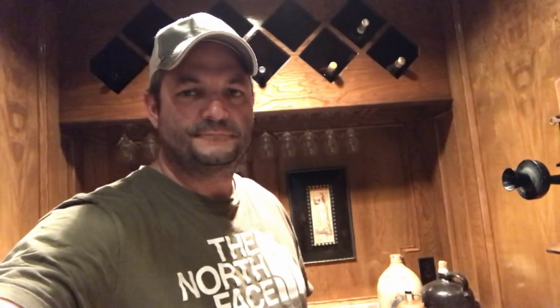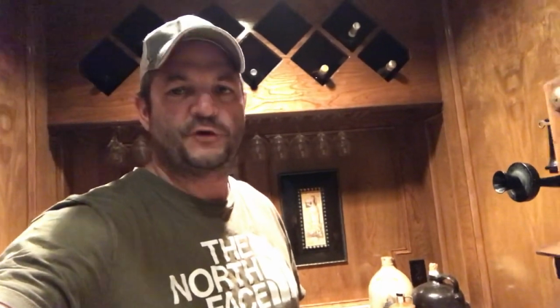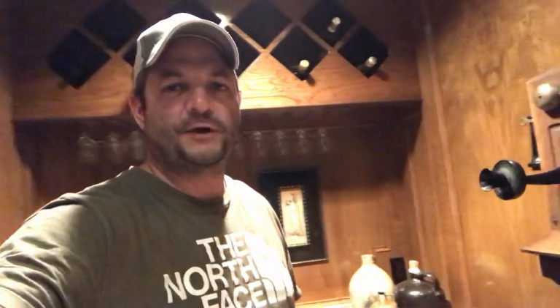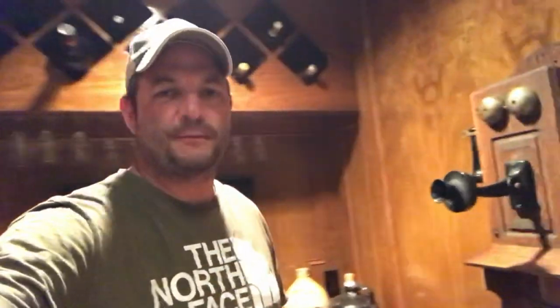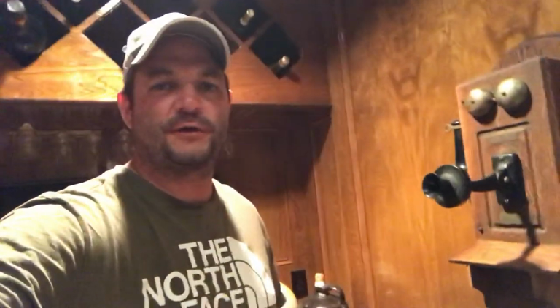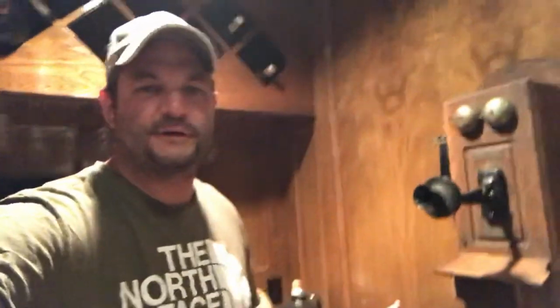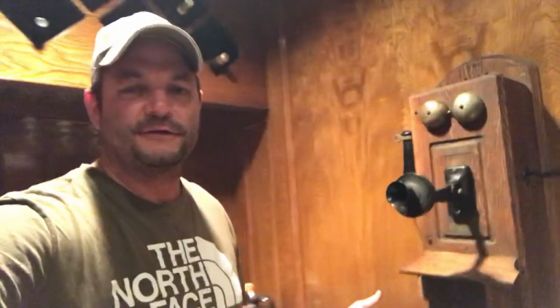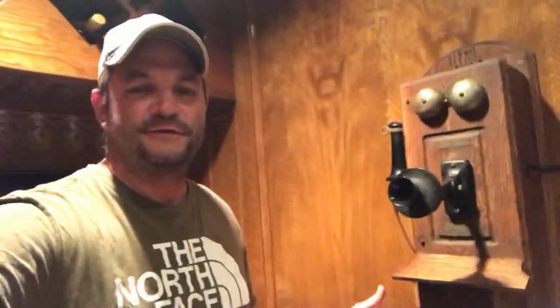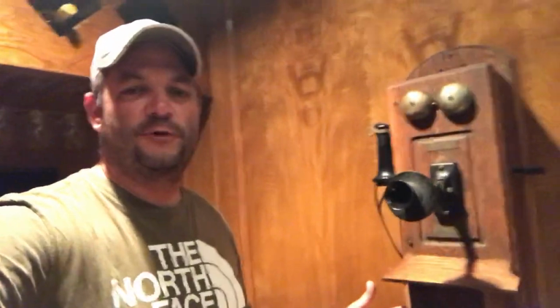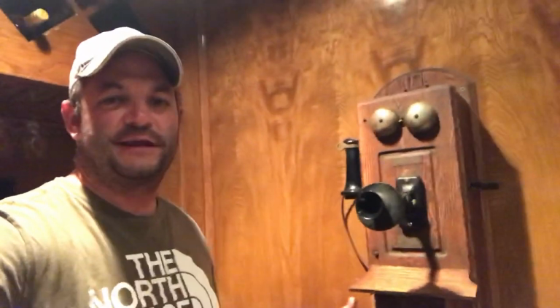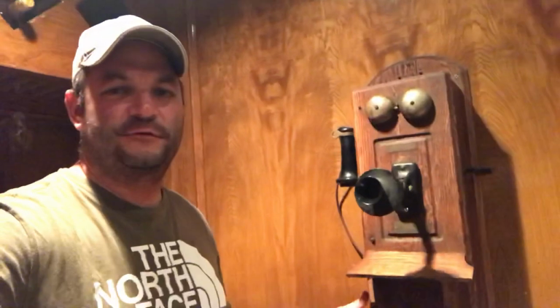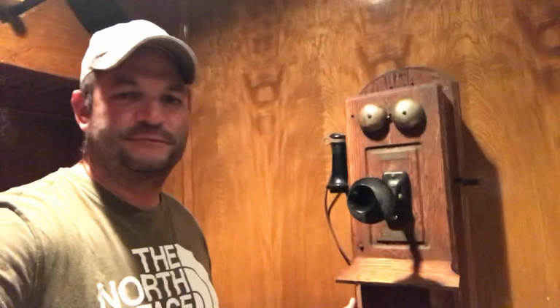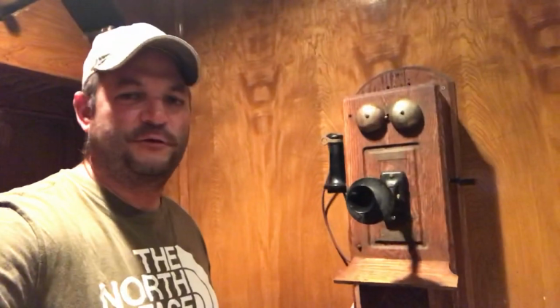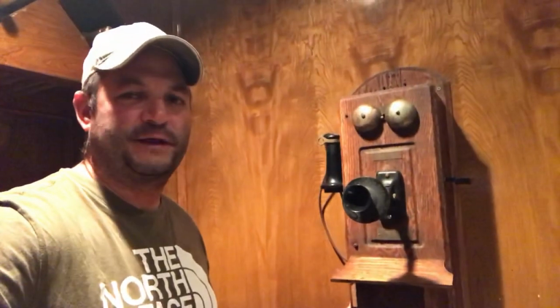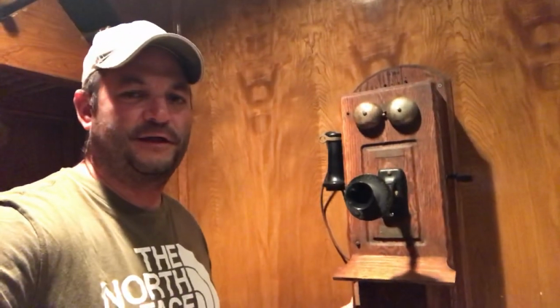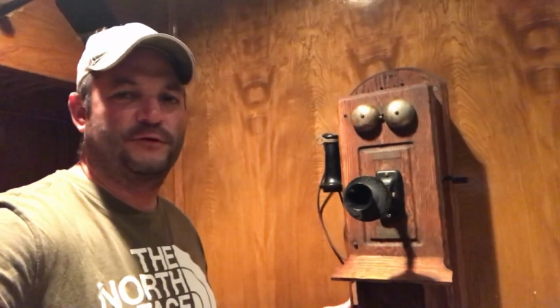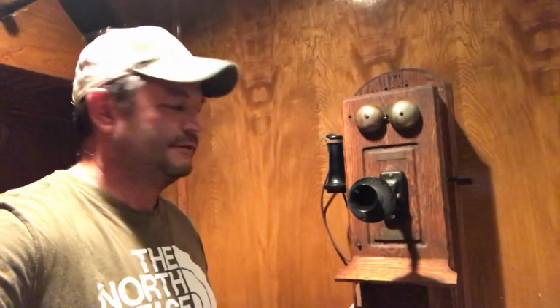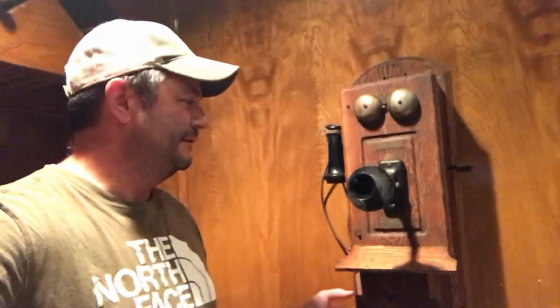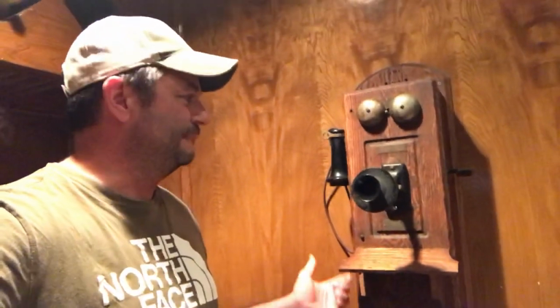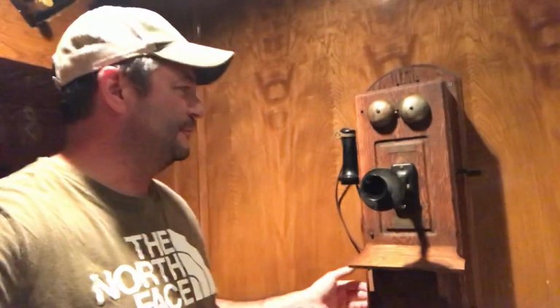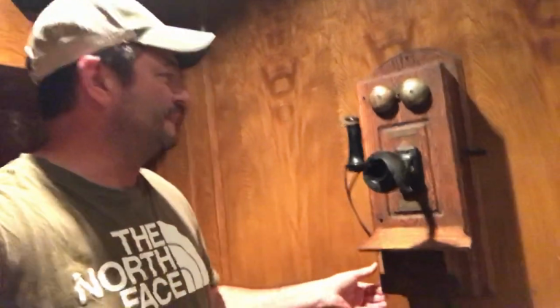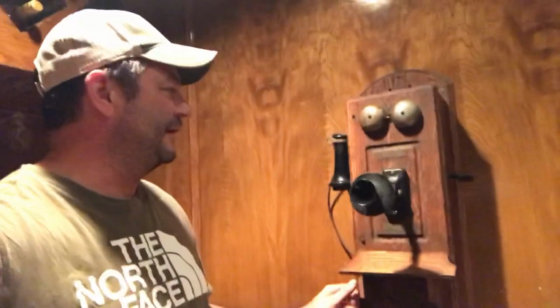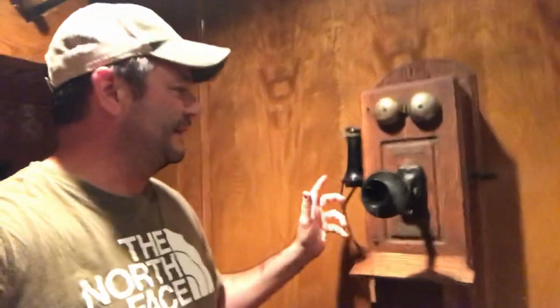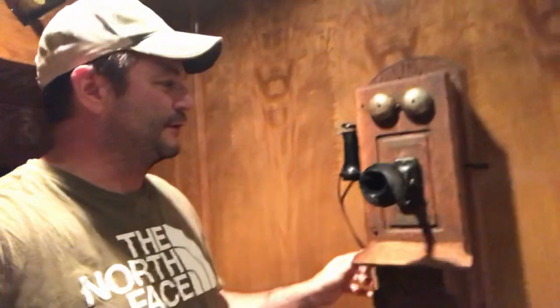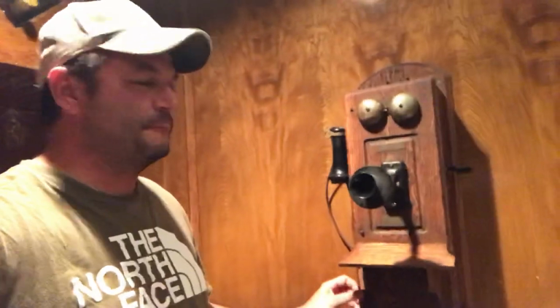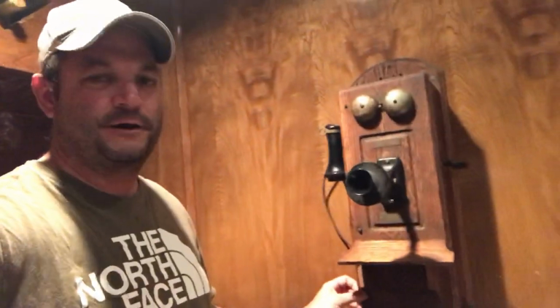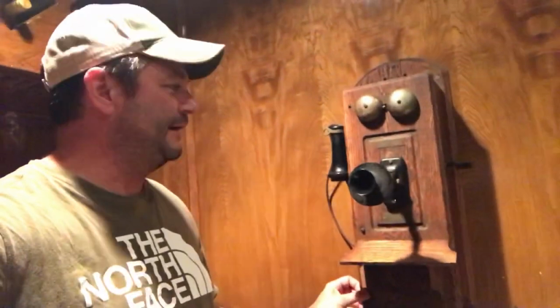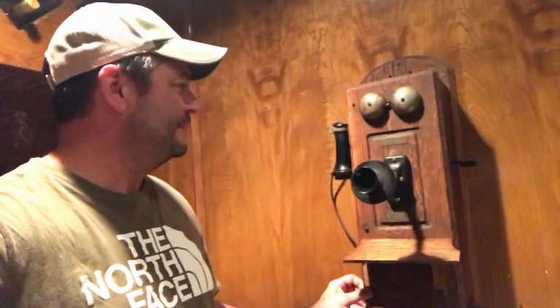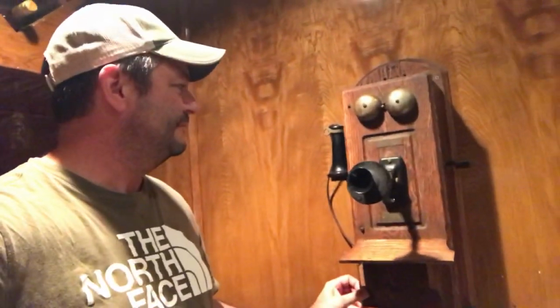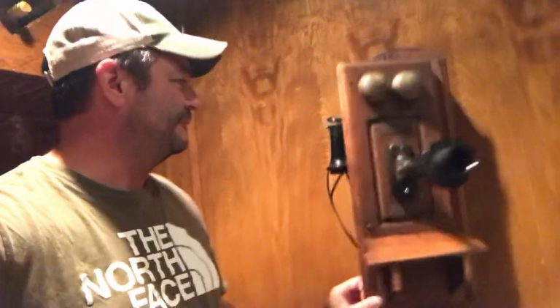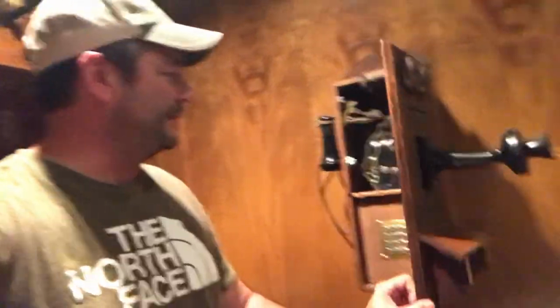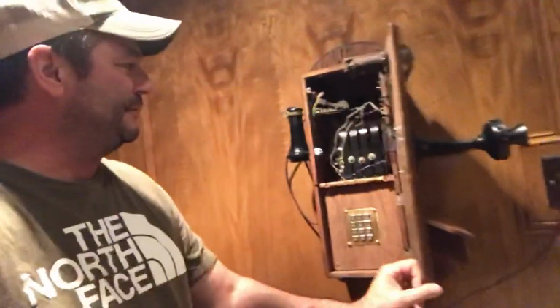Here's one of the projects I've been working on during the quarantine. This is a 1903 Kellogg wooden wall phone that I finally got working on a modern line.